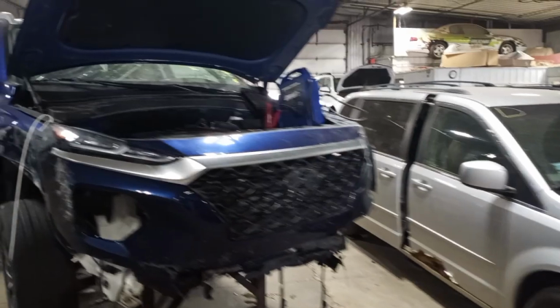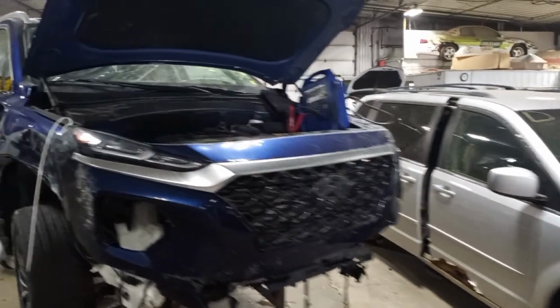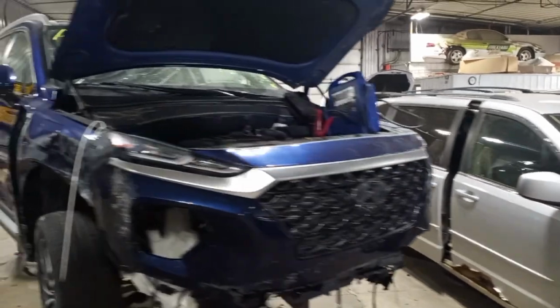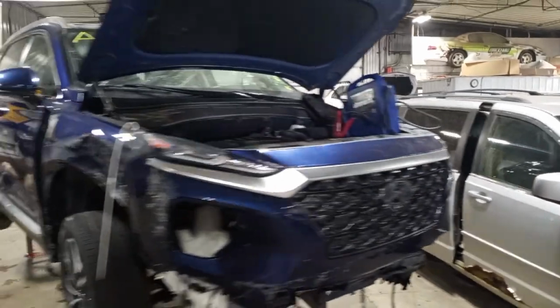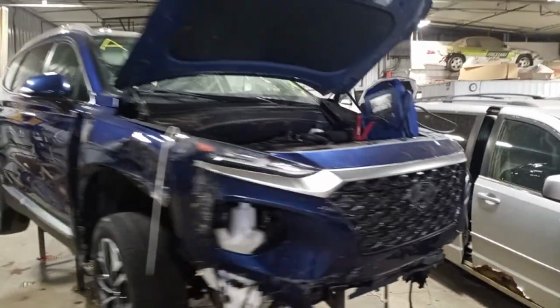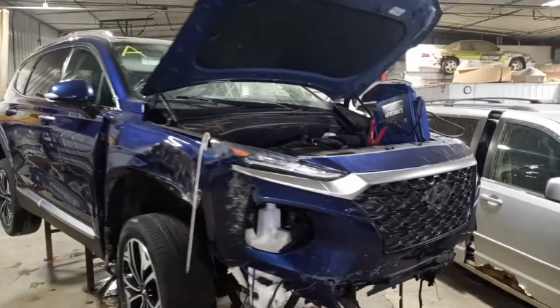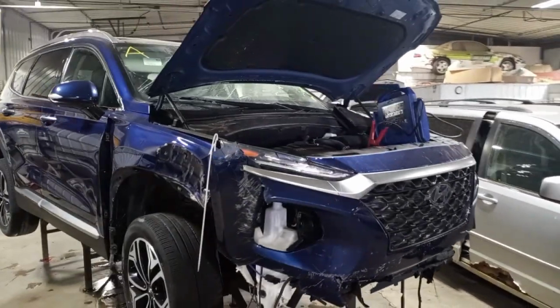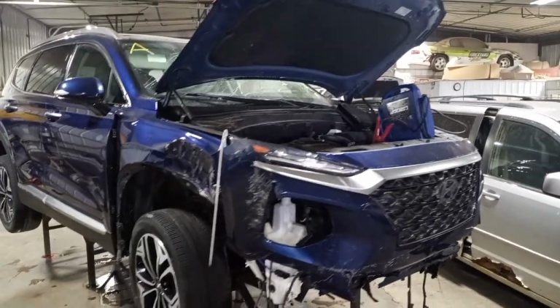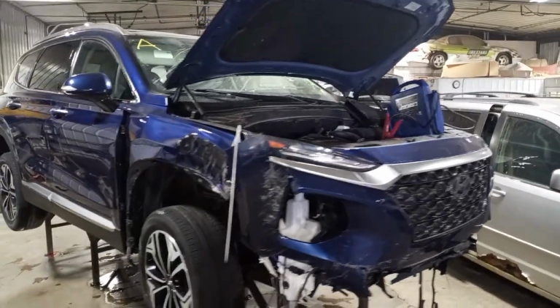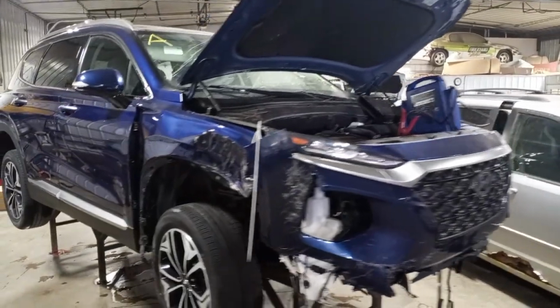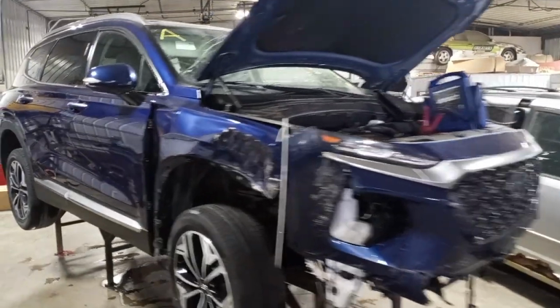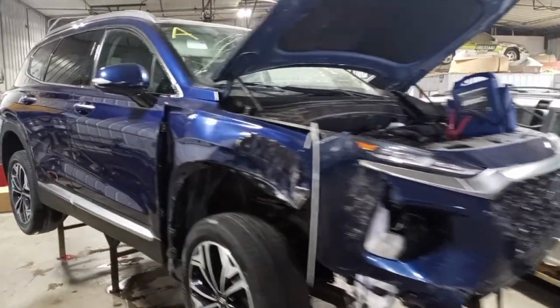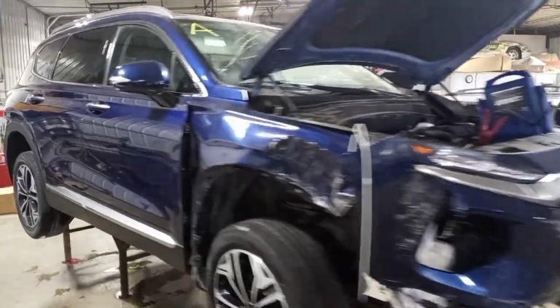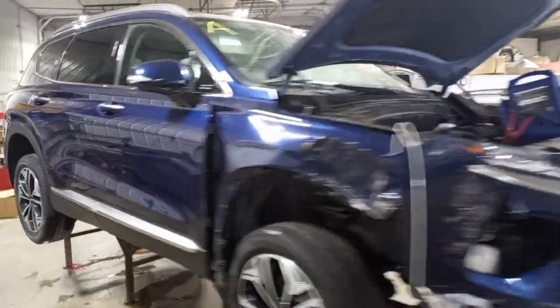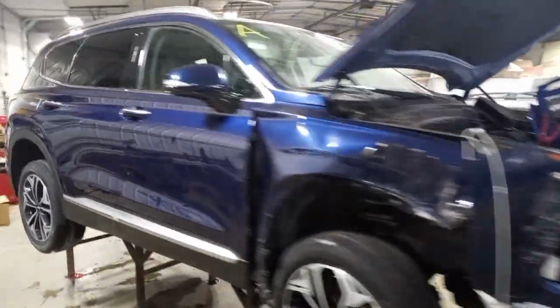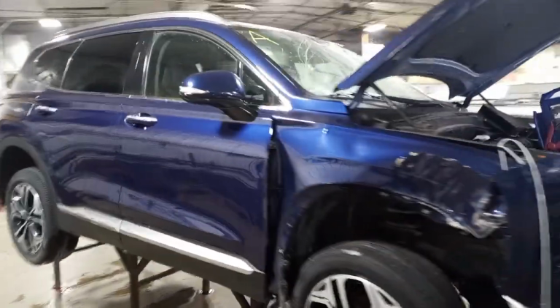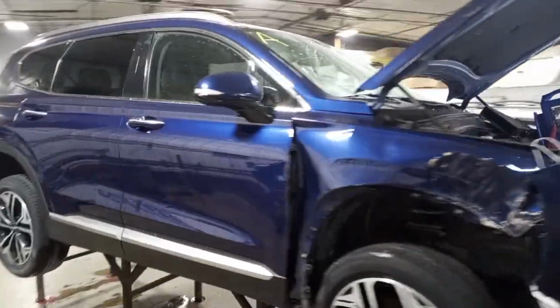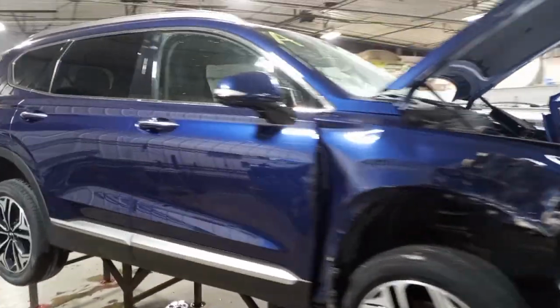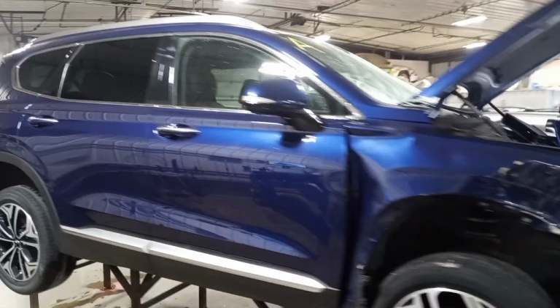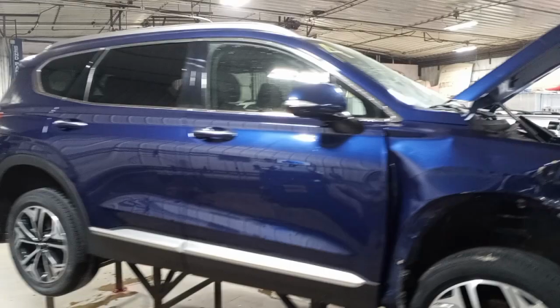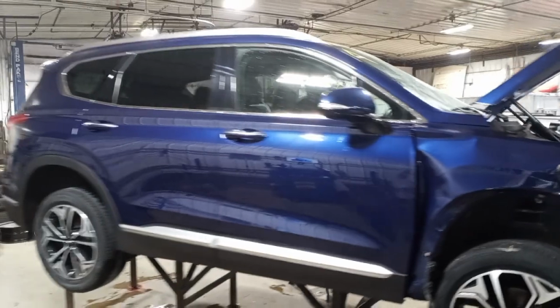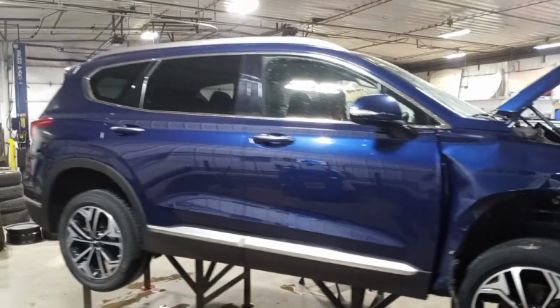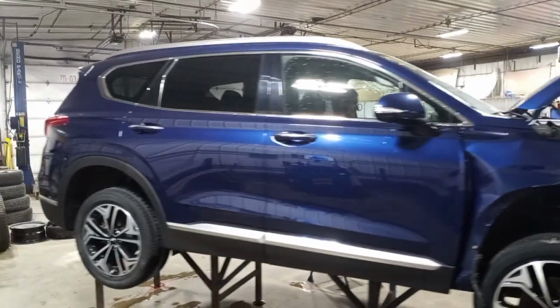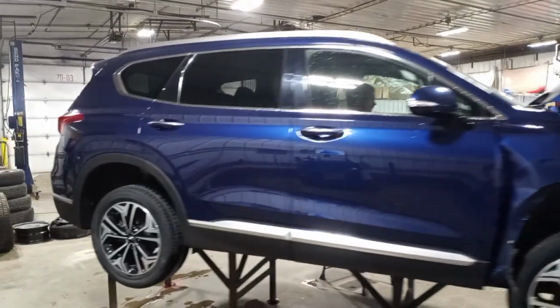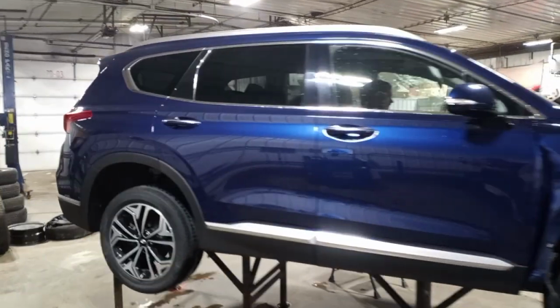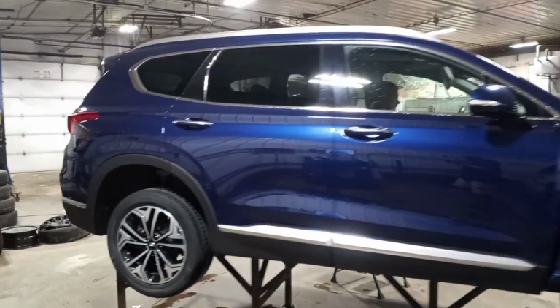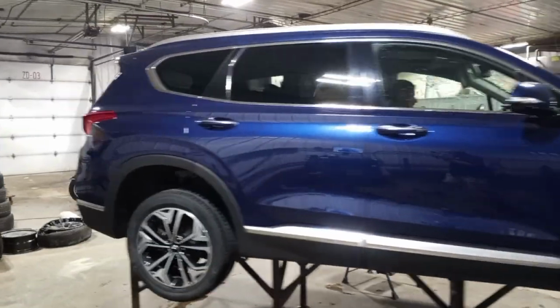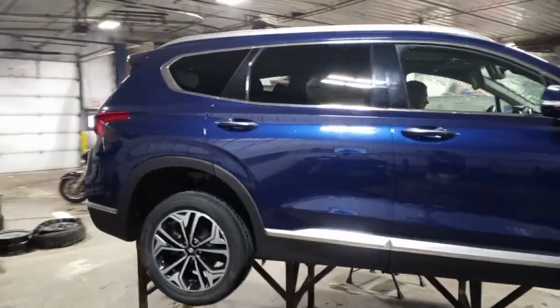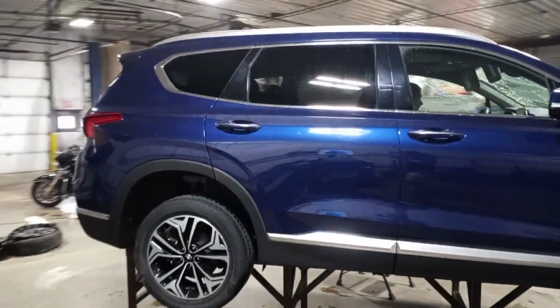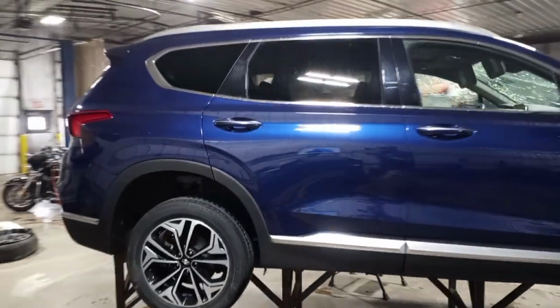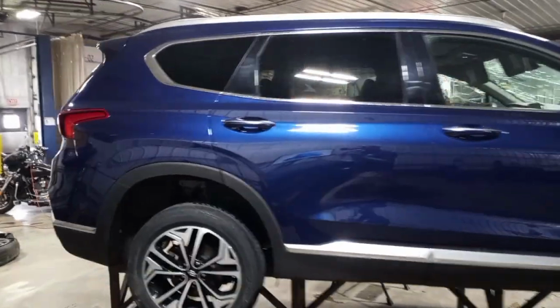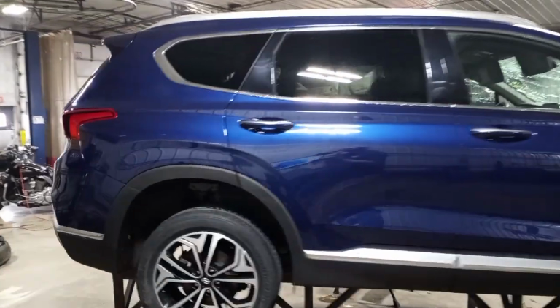Blue in color, damage to the front and kind of all over. Does run, but the transmission is not engaged — we'll have to verify that's okay in teardown. We have some undercarriage damage.